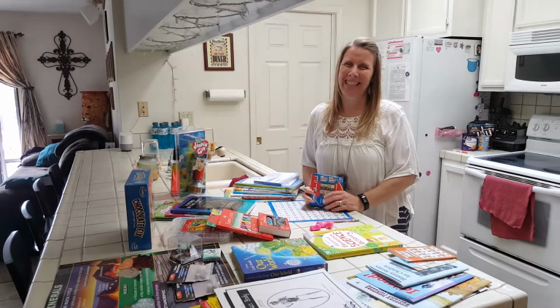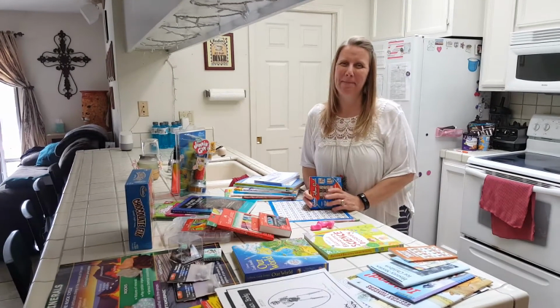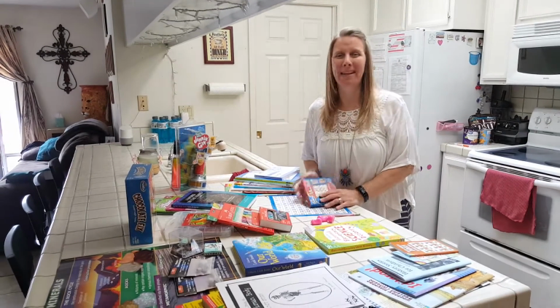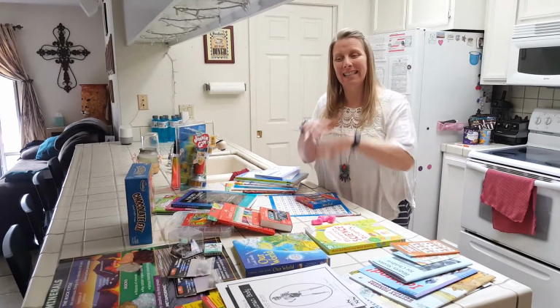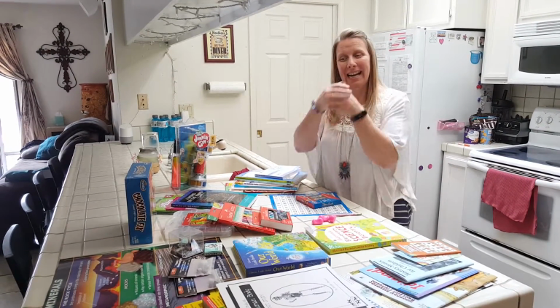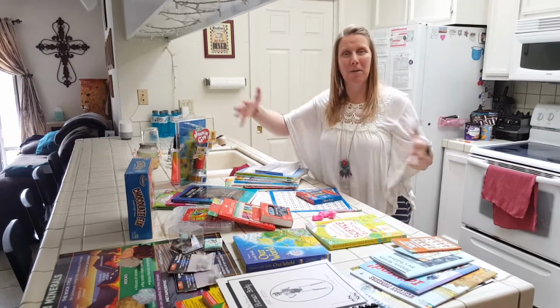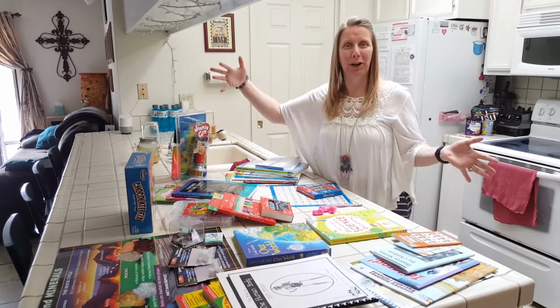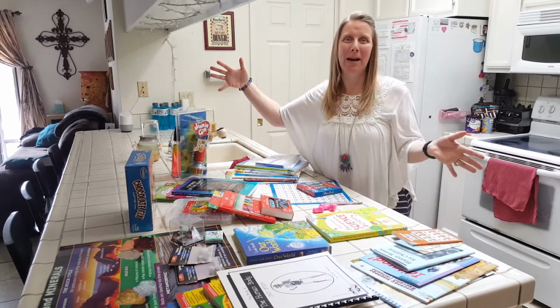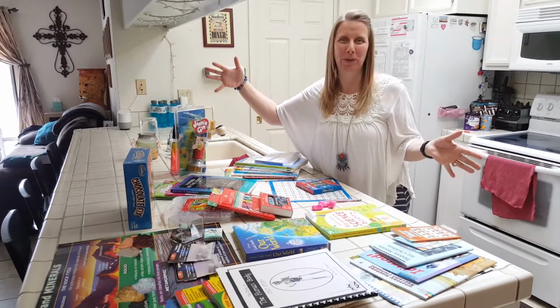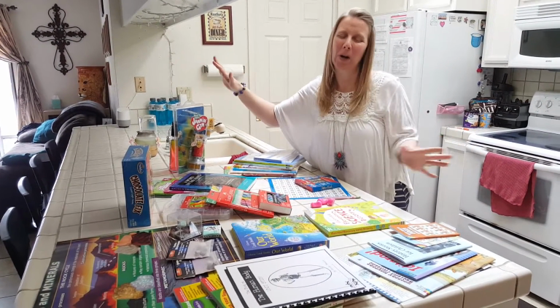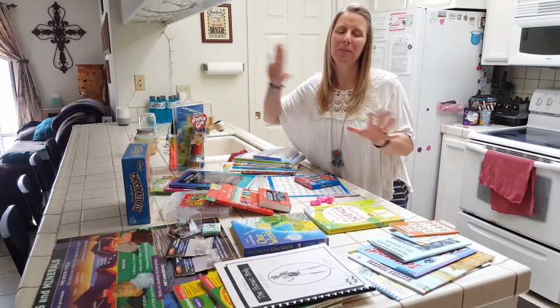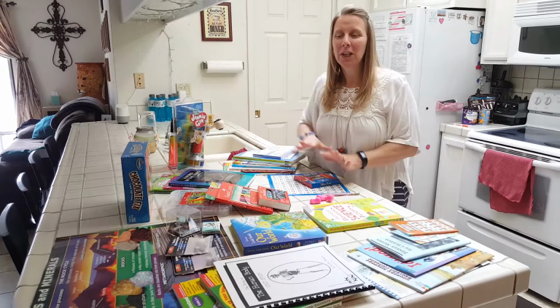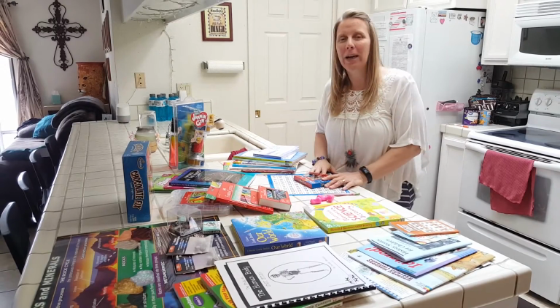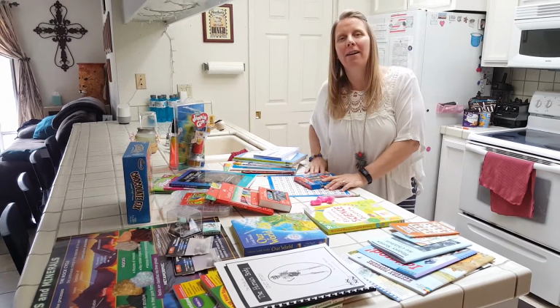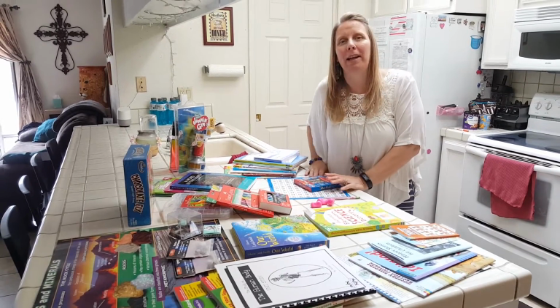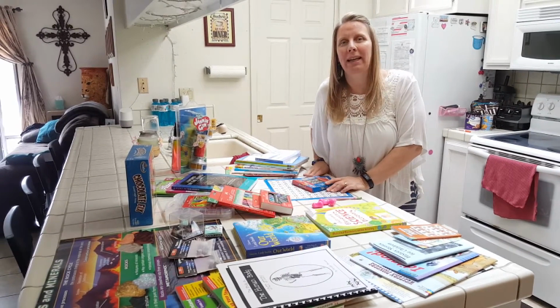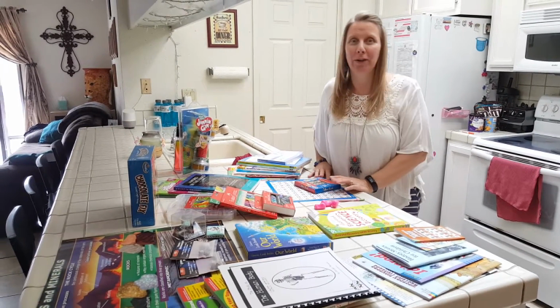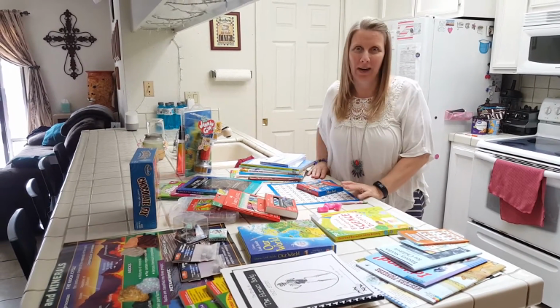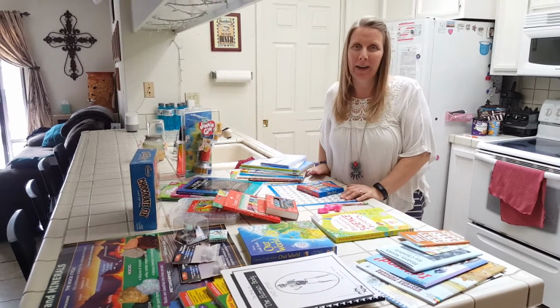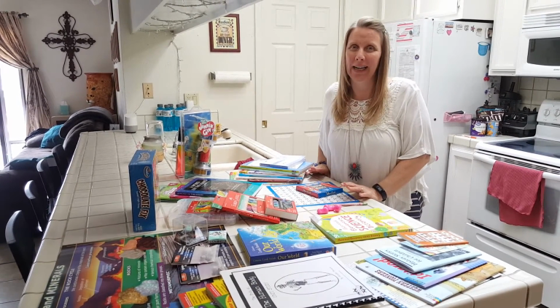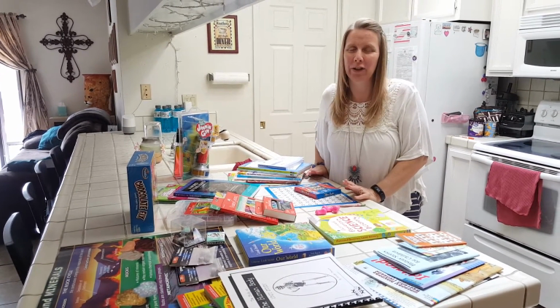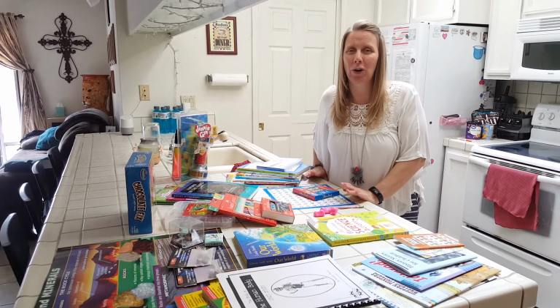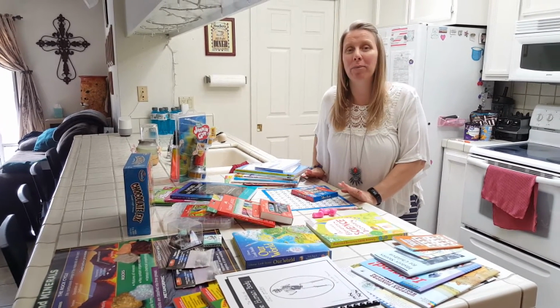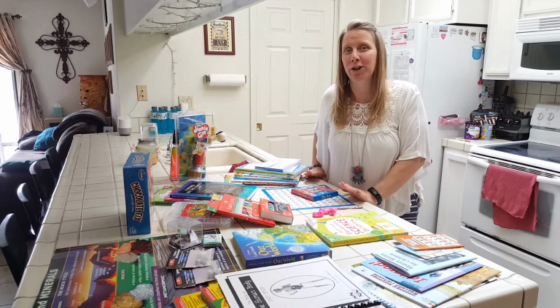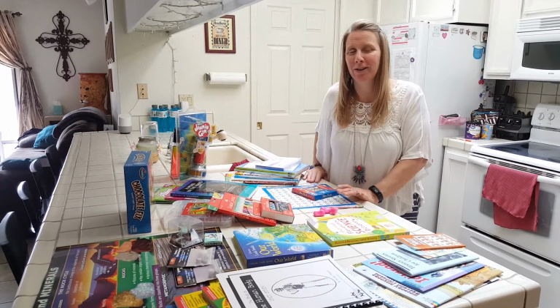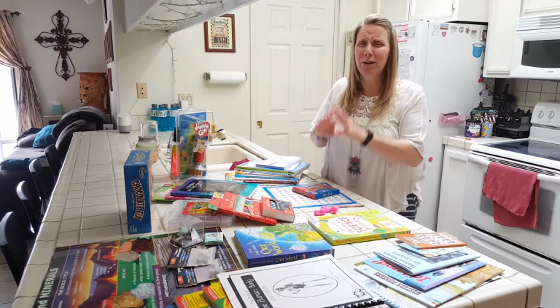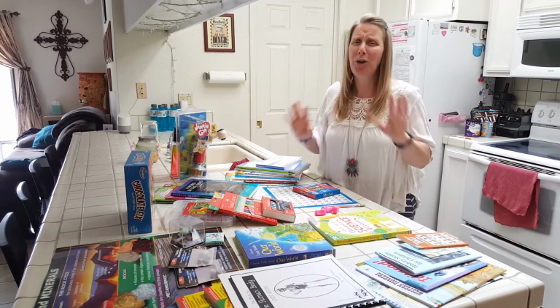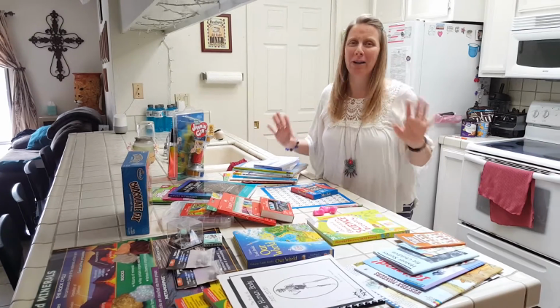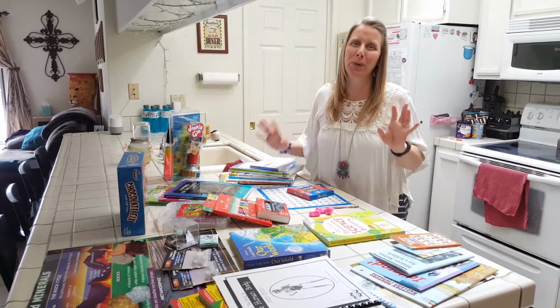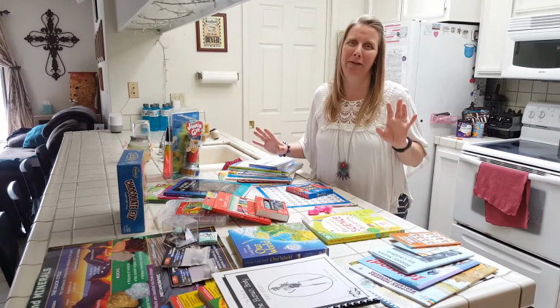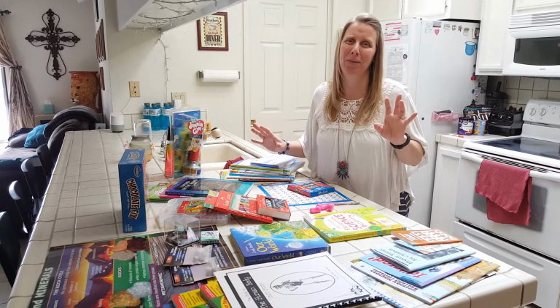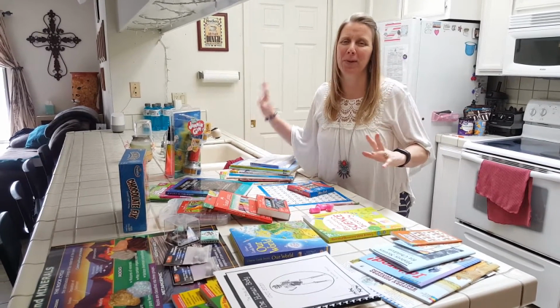Hello, ZFamMama, and today I want to show you my homeschool haul. We have a place, if you're in the Sacramento area, it's called A Brighter Child. So much cool stuff for homeschooling.